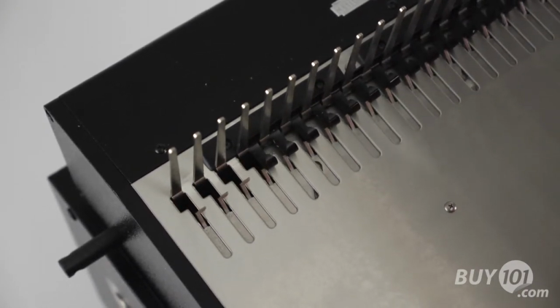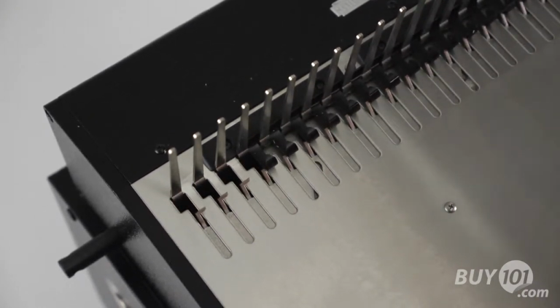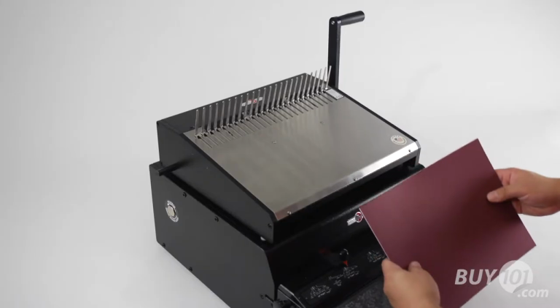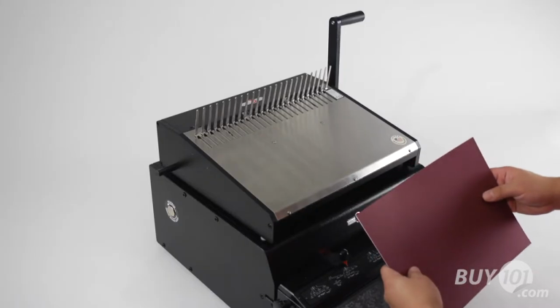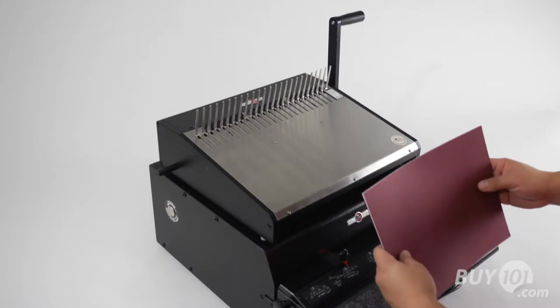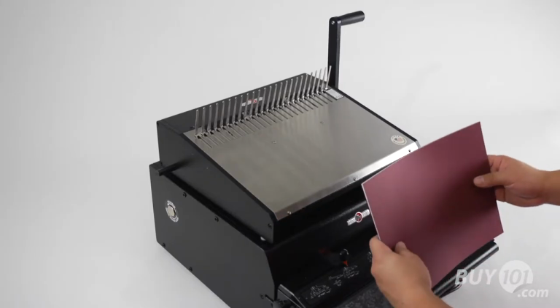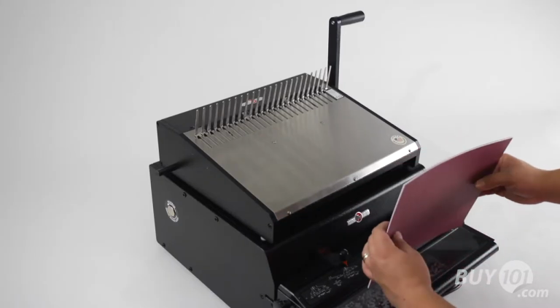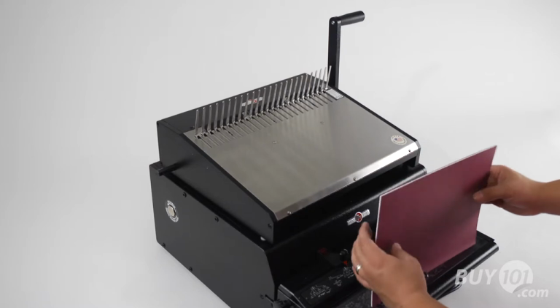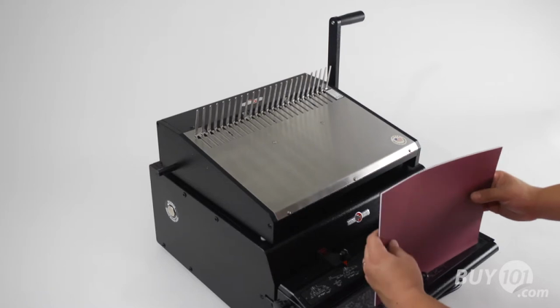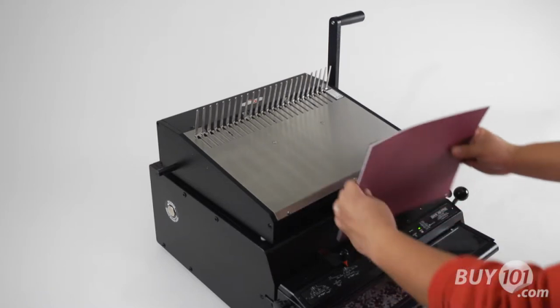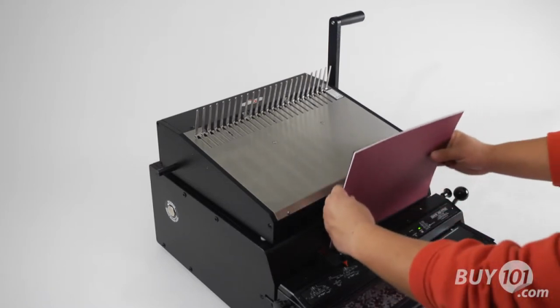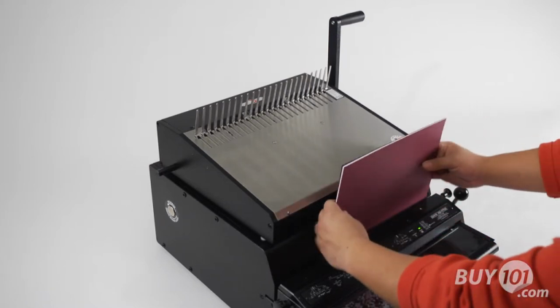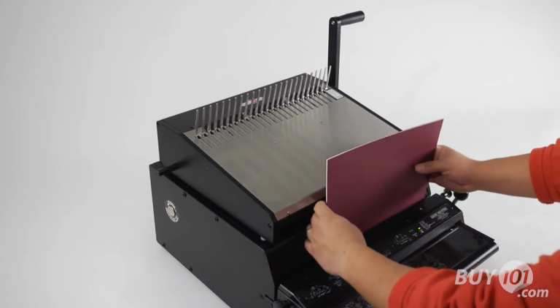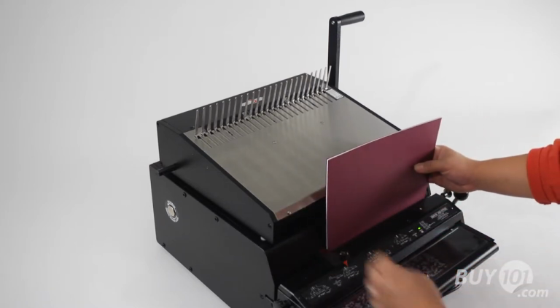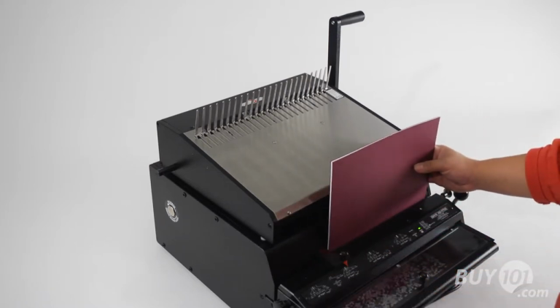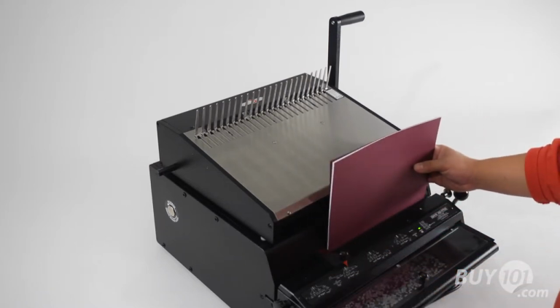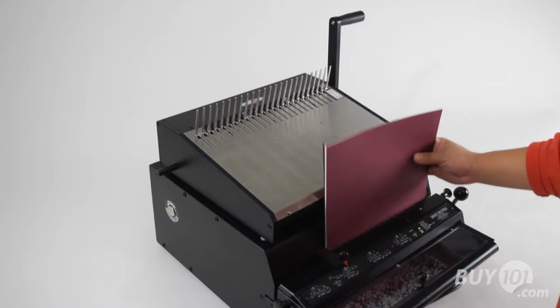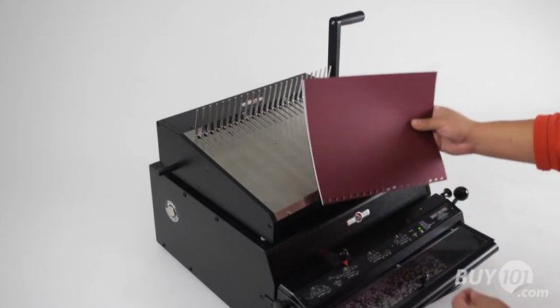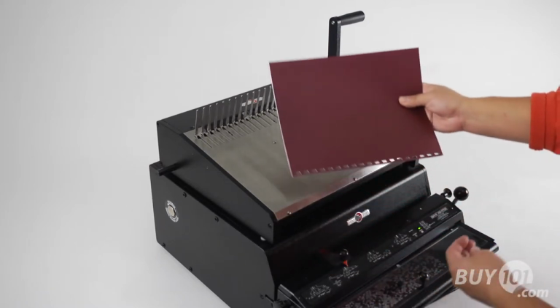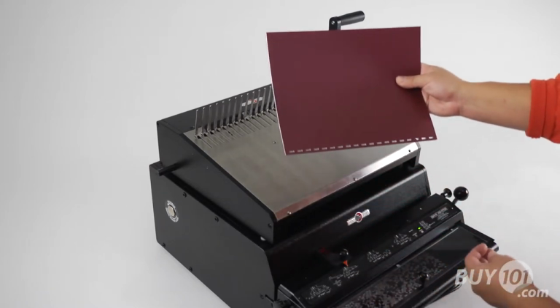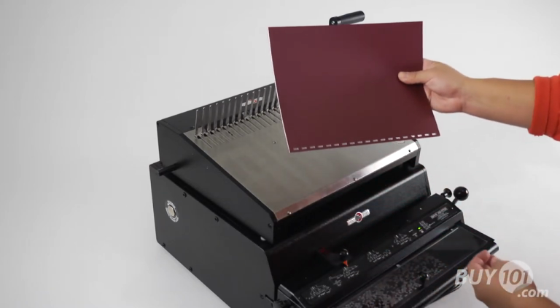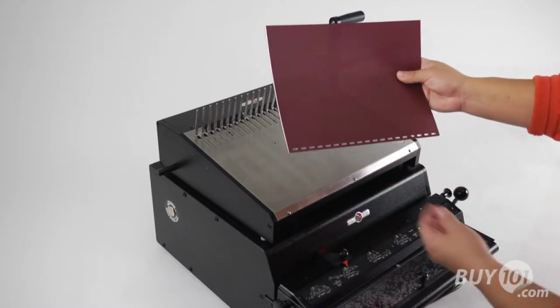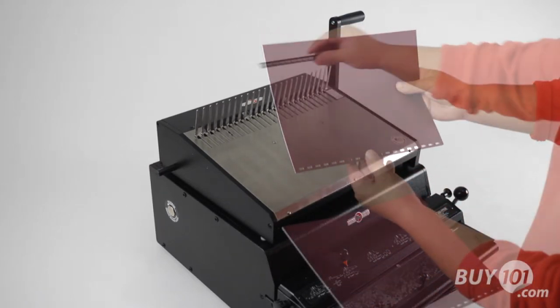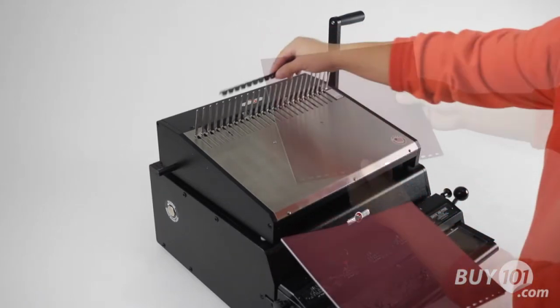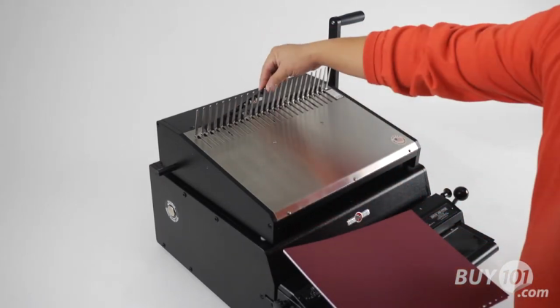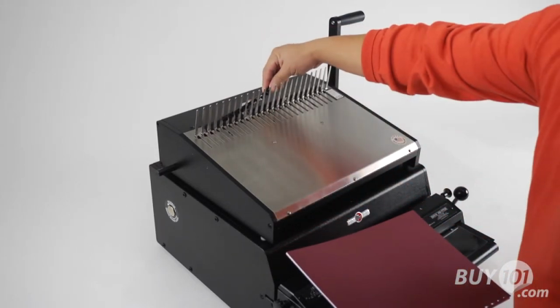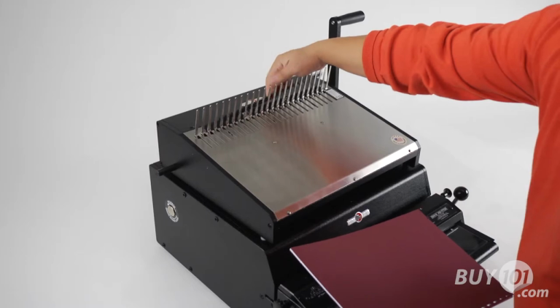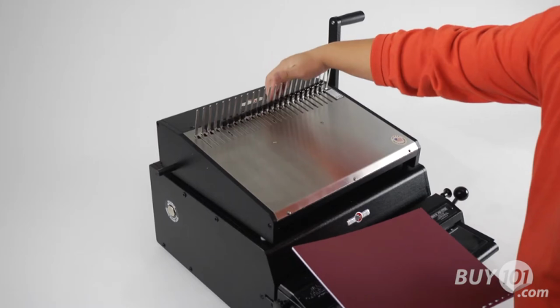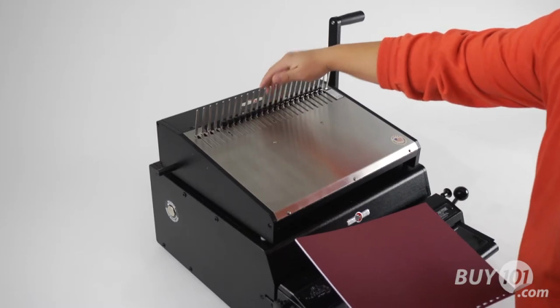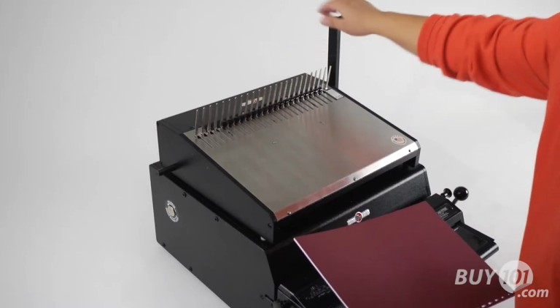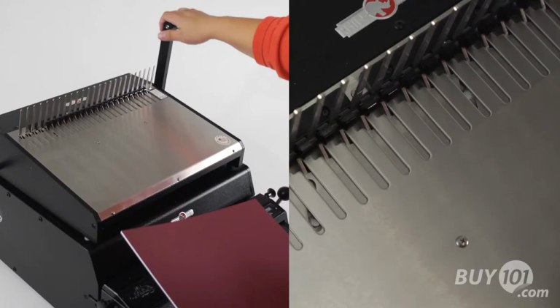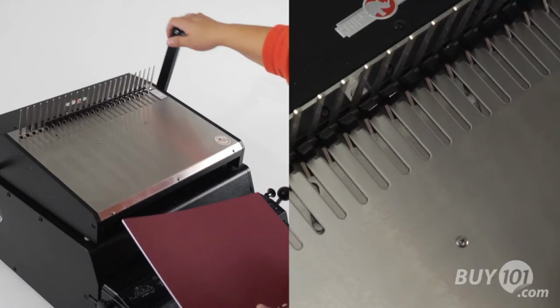To begin, punch your paper using the correct comb binding punch pattern. Next, drape the comb over the teeth of the comb opener, then pull the handle.